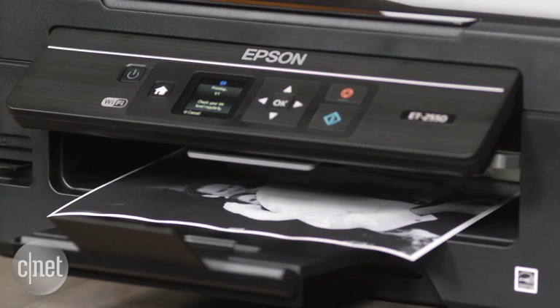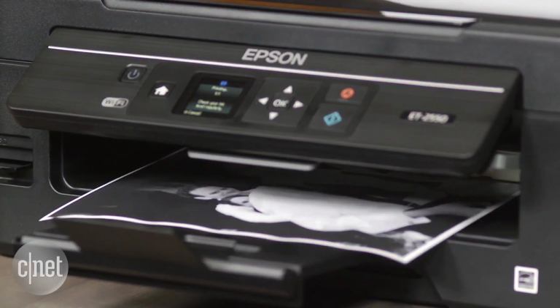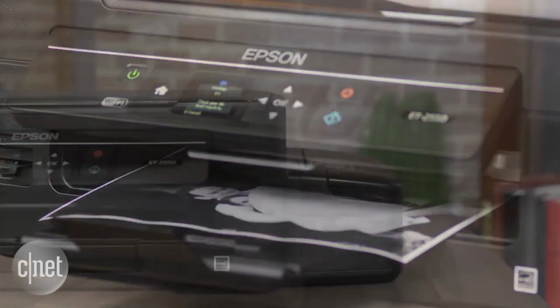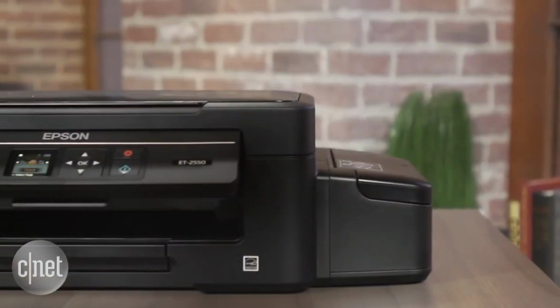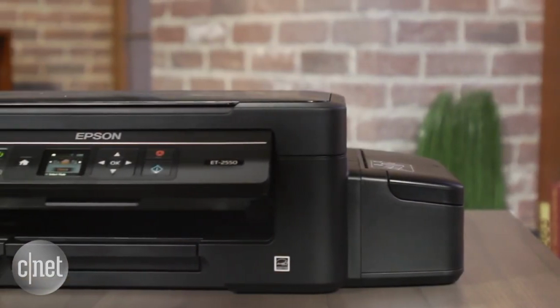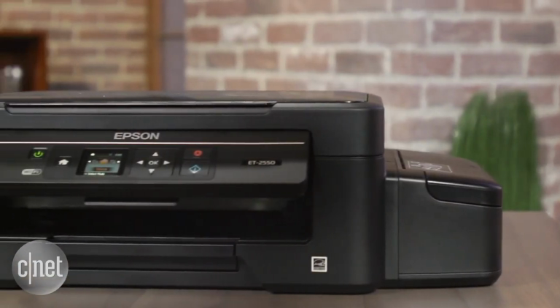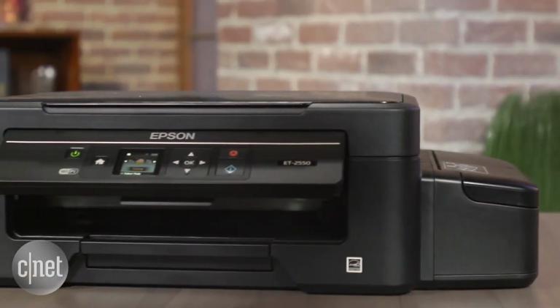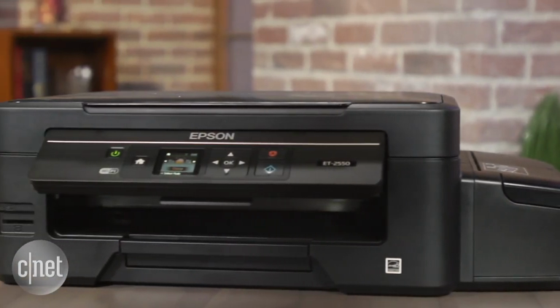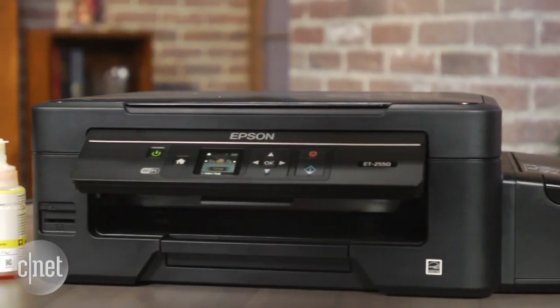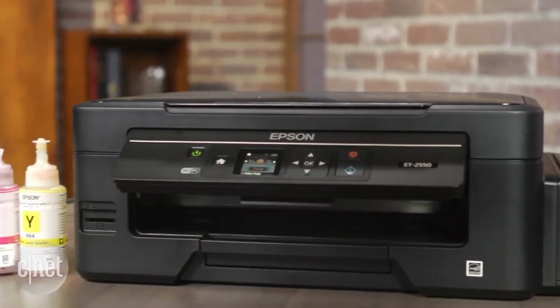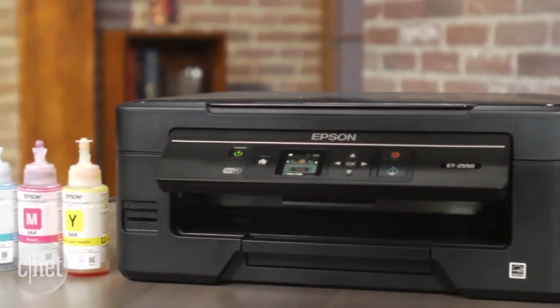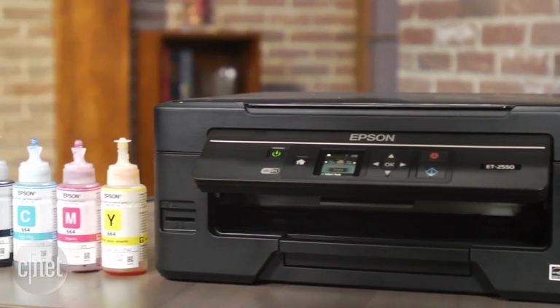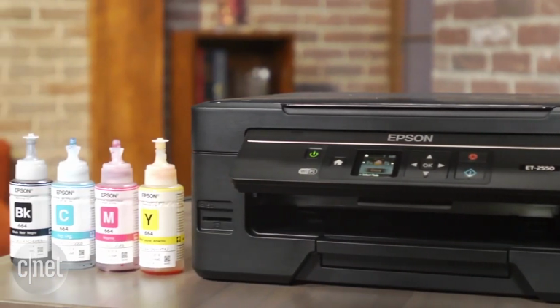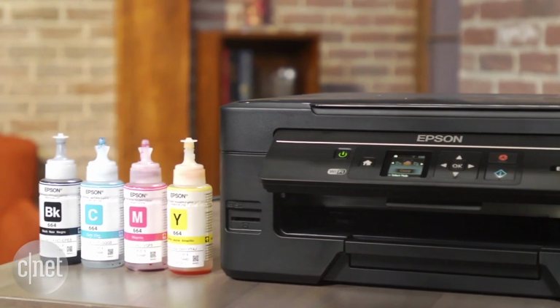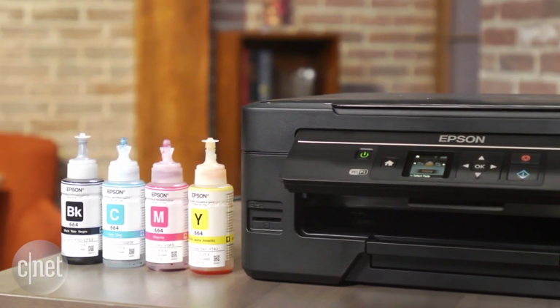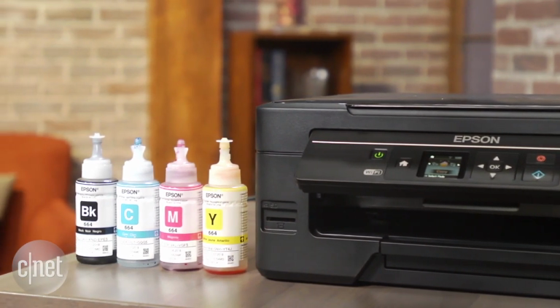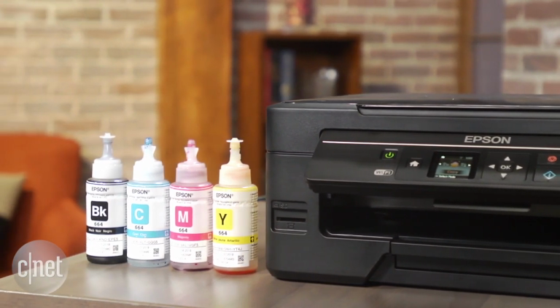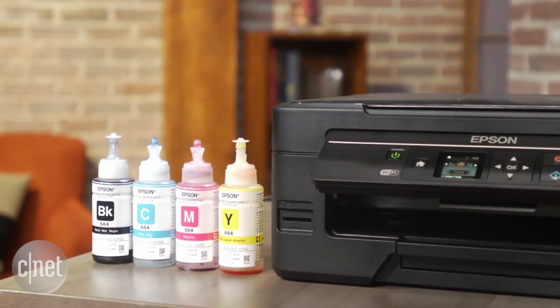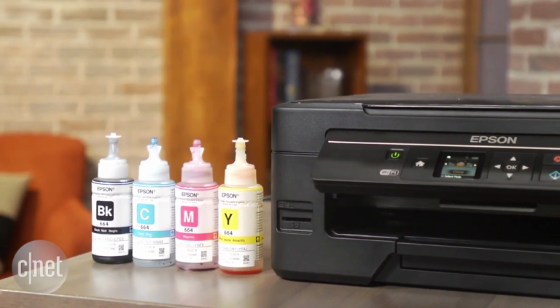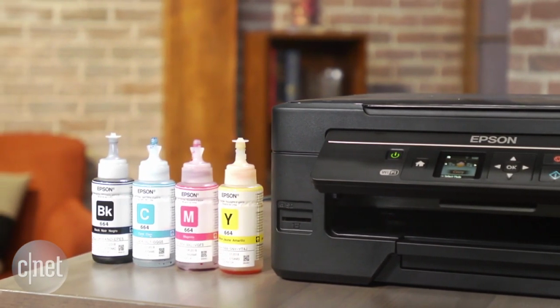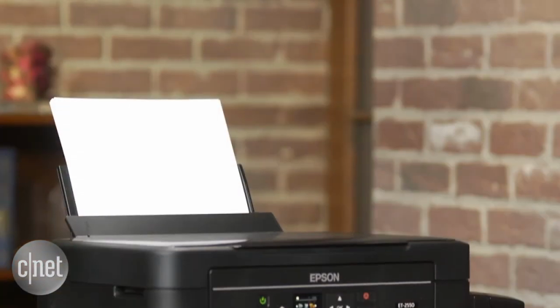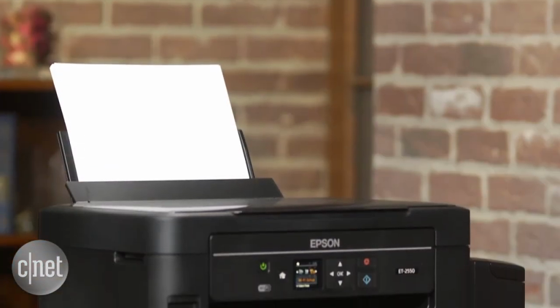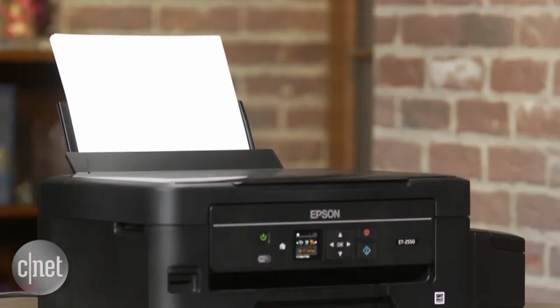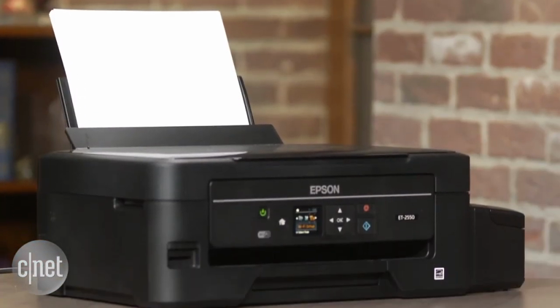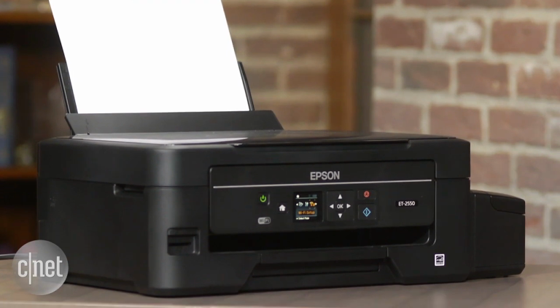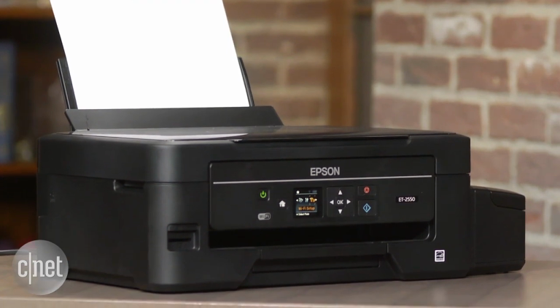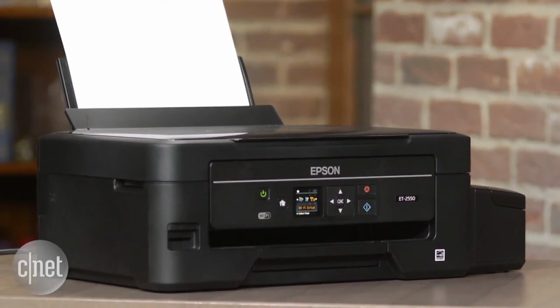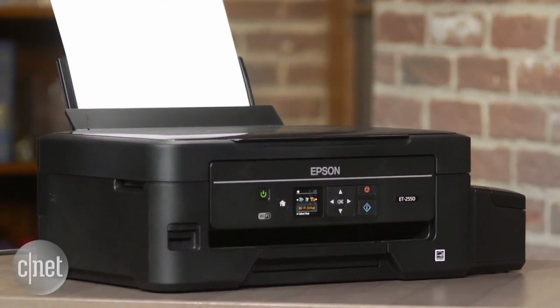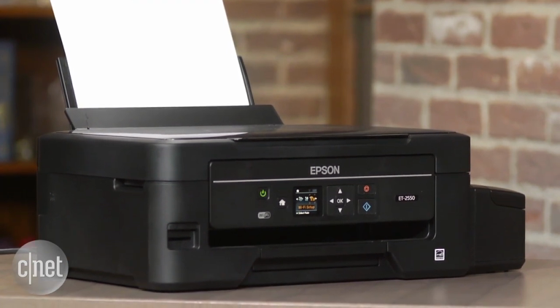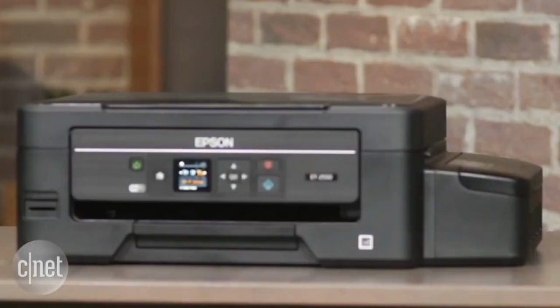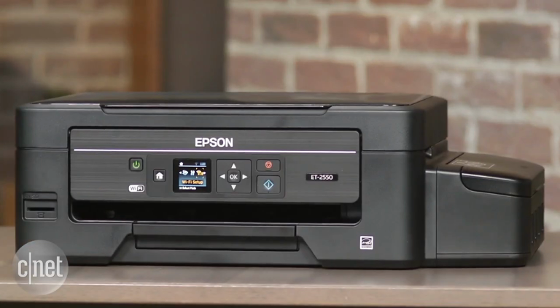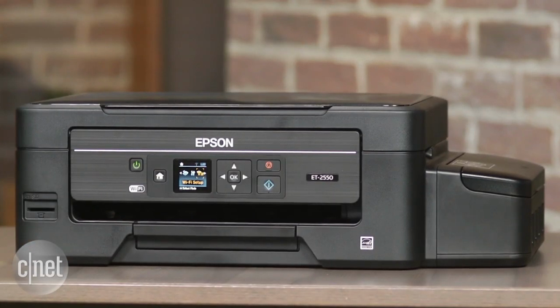The catch, though, is that Epson wants you to pay a lot more upfront for the printer itself. The ET2550 is the cheapest in the EcoTank line, and it costs $399. Basically, Epson is asking you to commit yourself to this printer for as long as it takes to offset the high retail price.